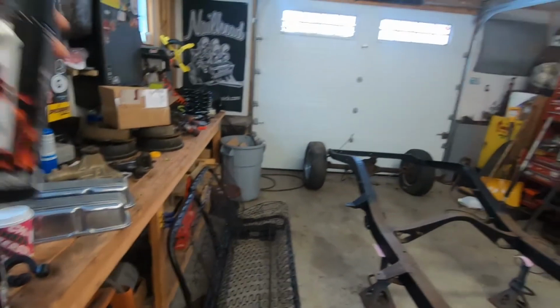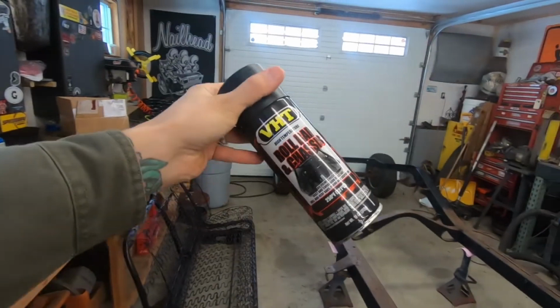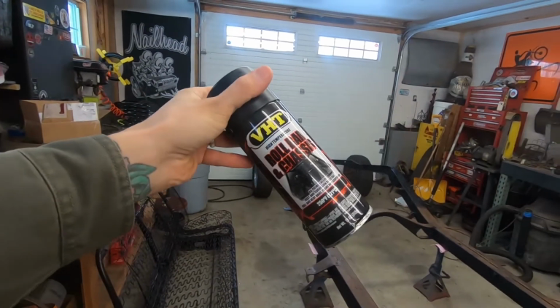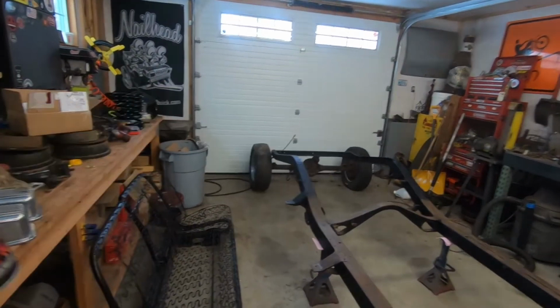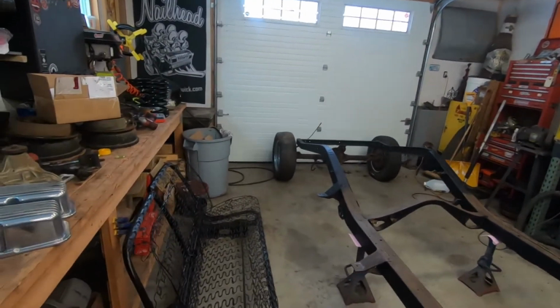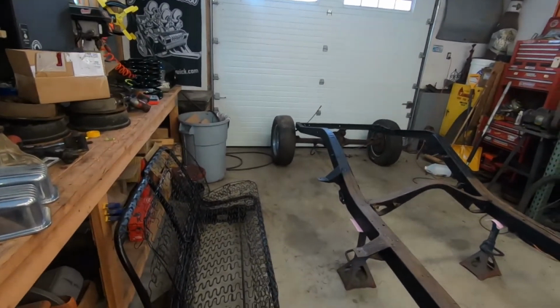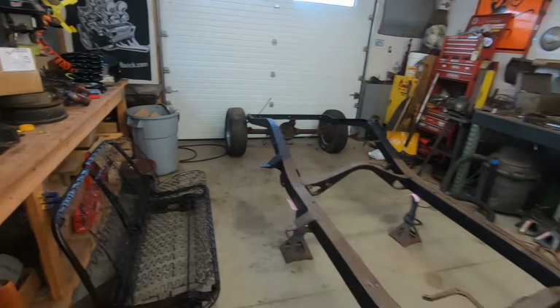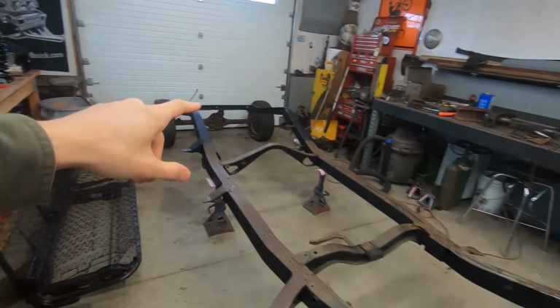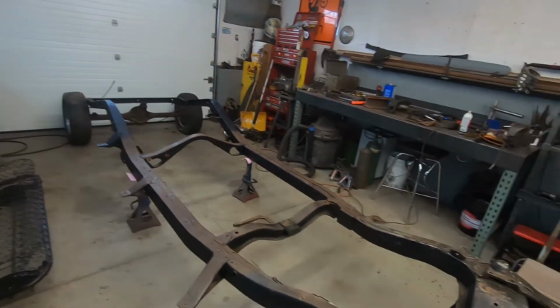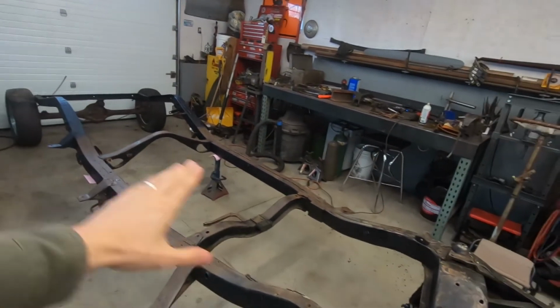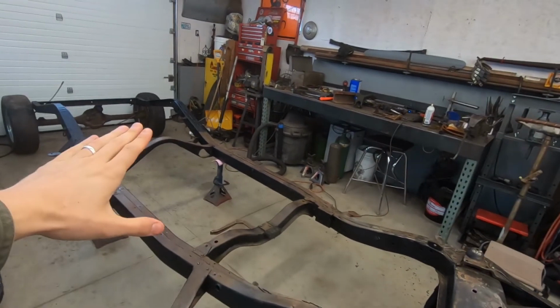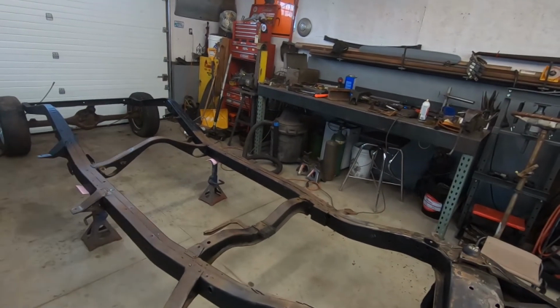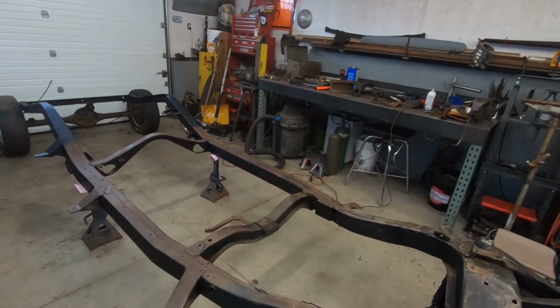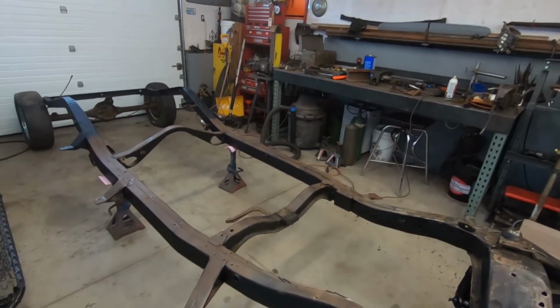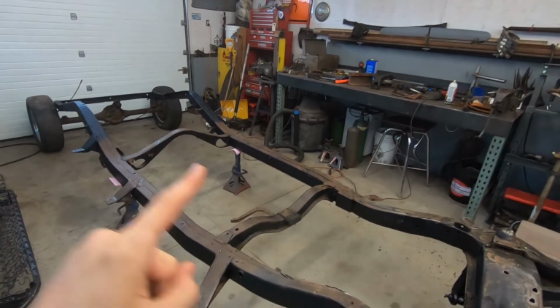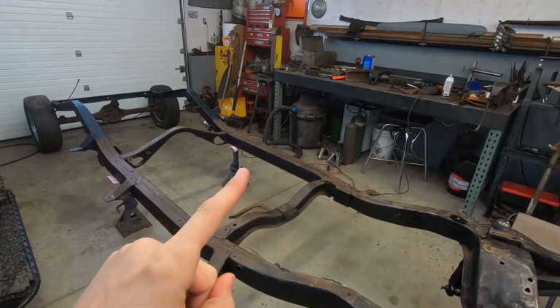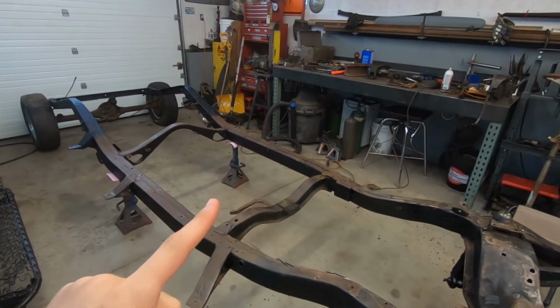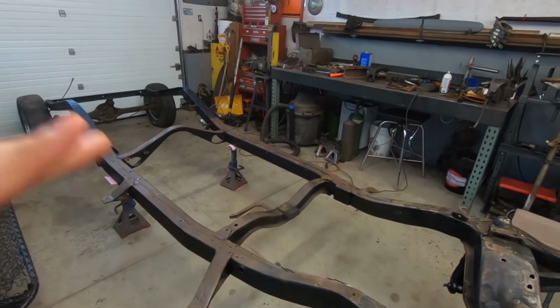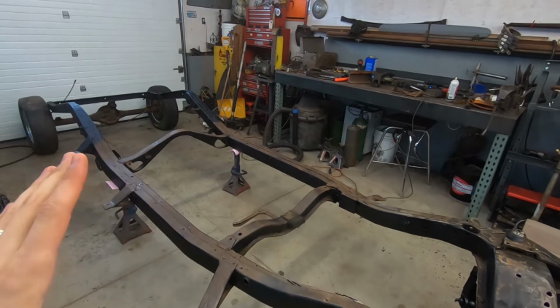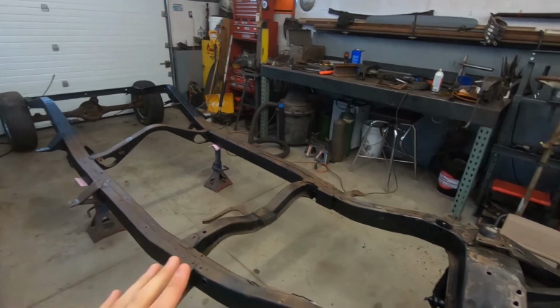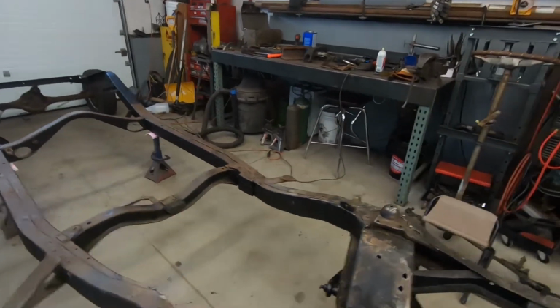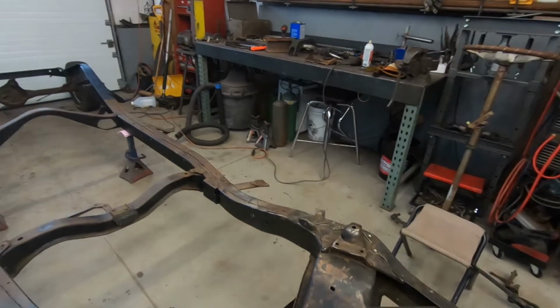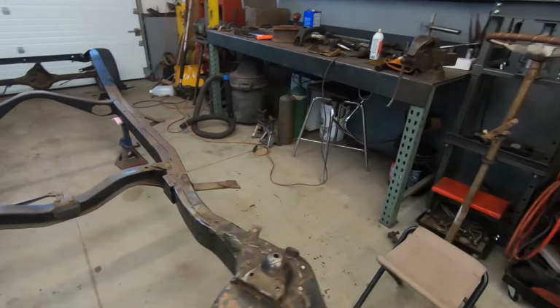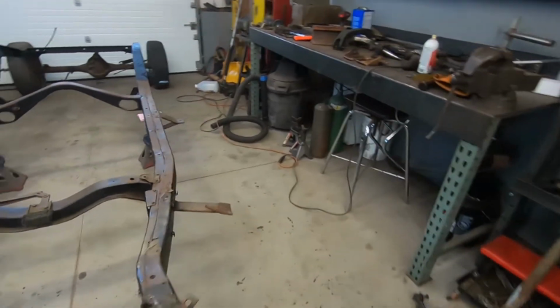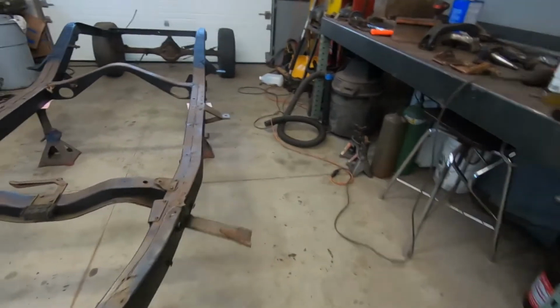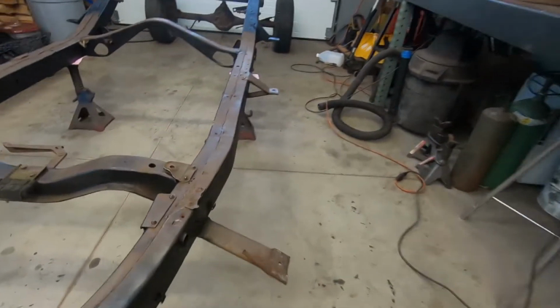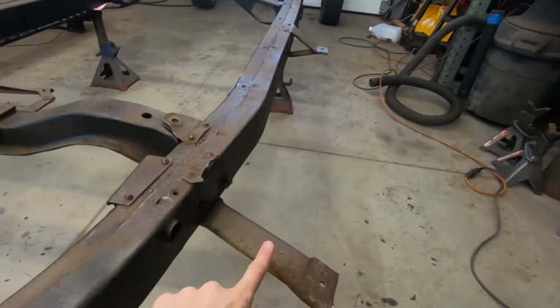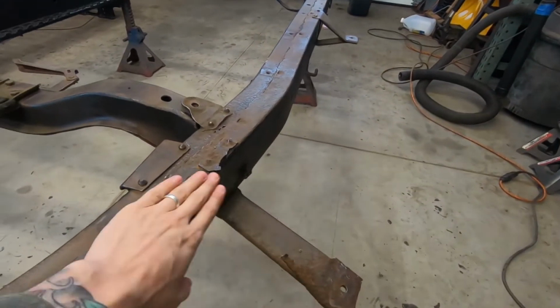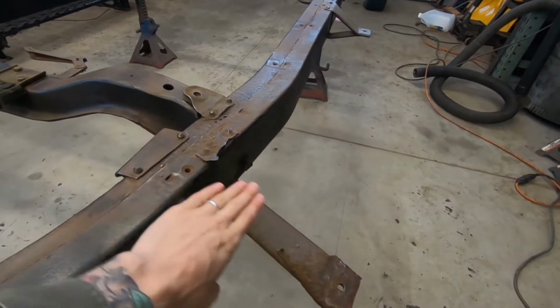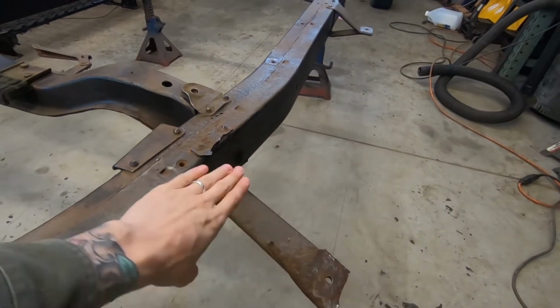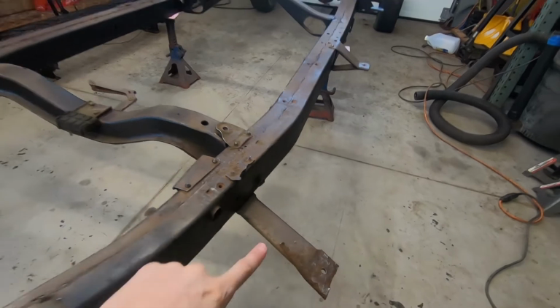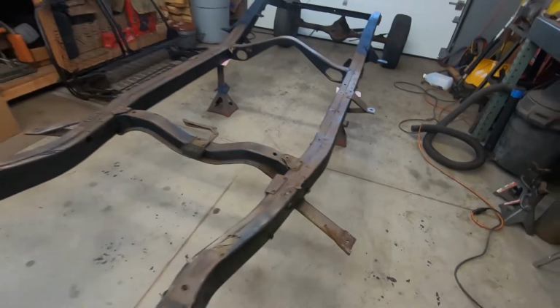As you saw, got my paint. I'm going to finish the frame, but first, before I can paint it, I totally forgot — need to fix that body mount.